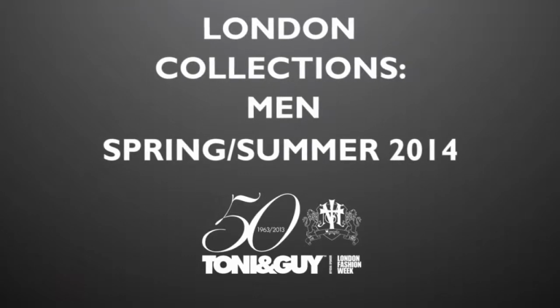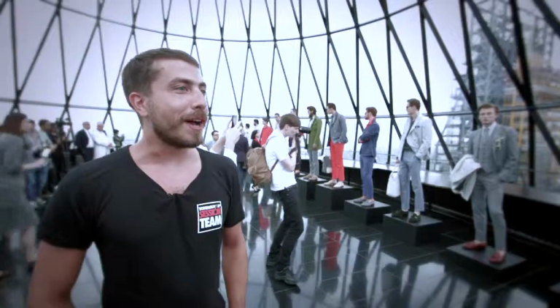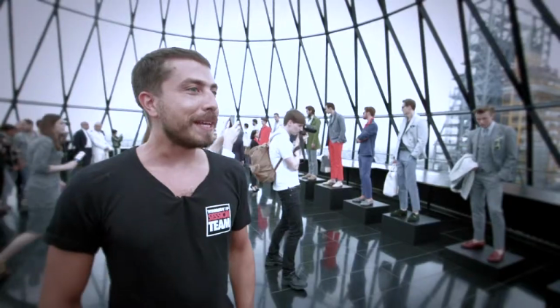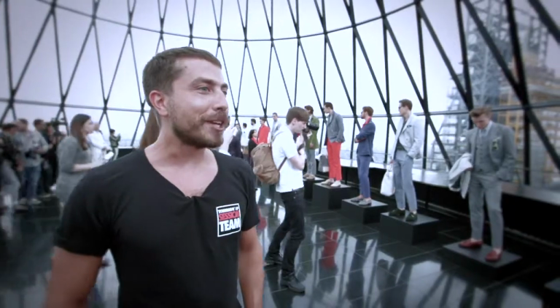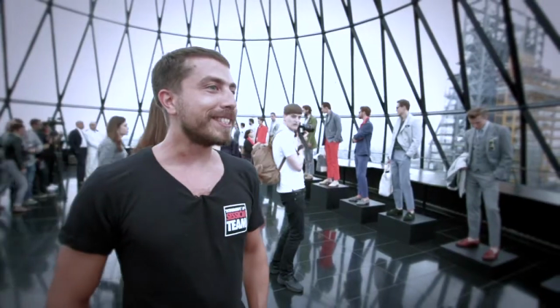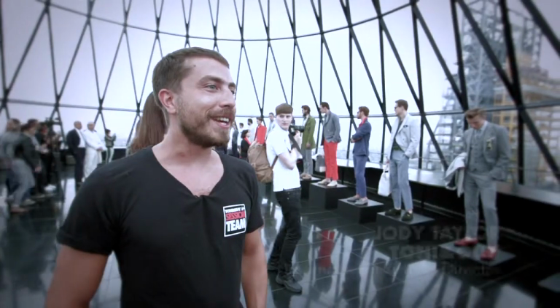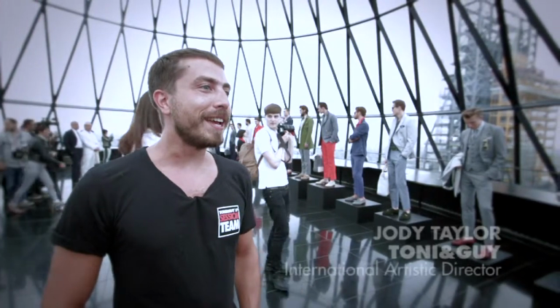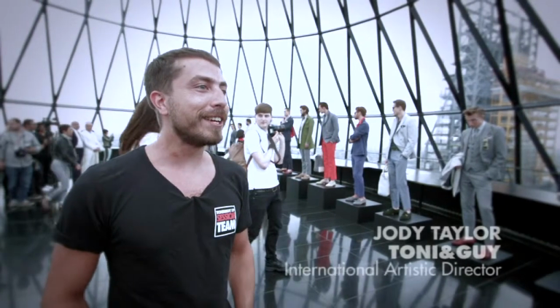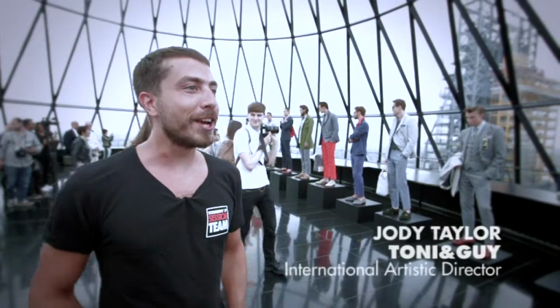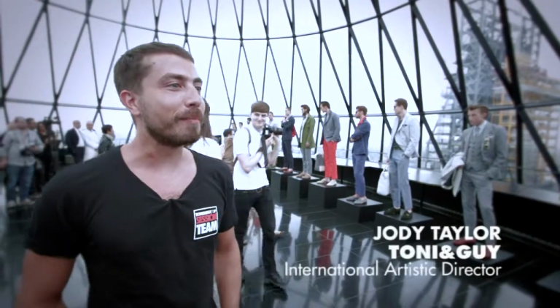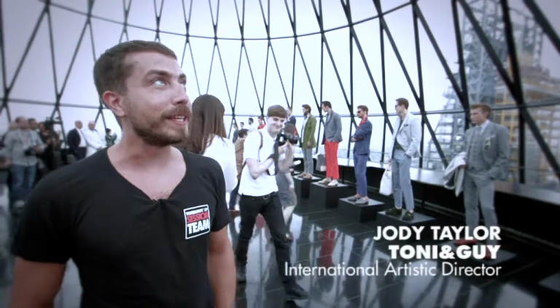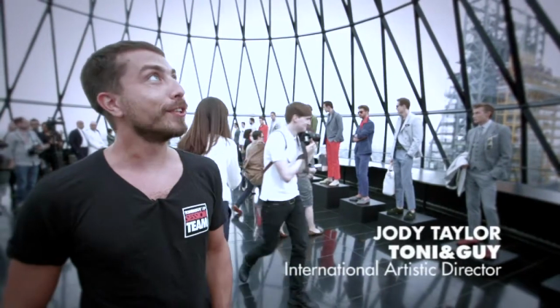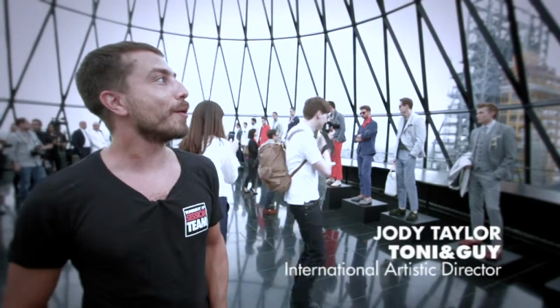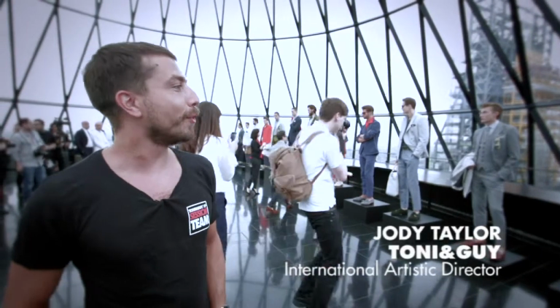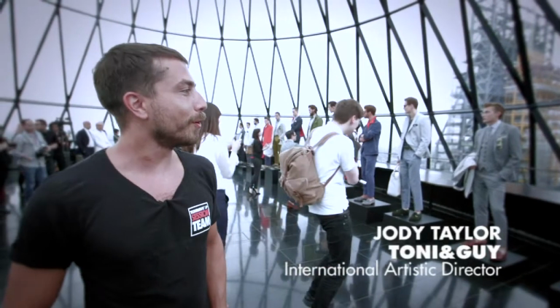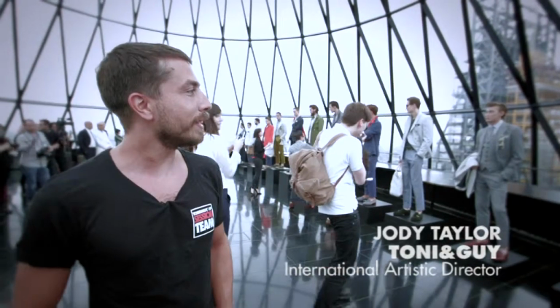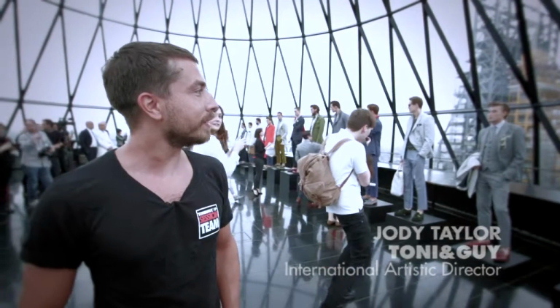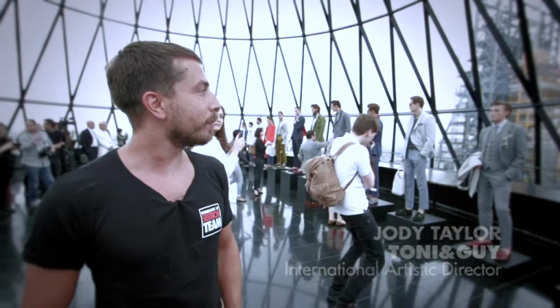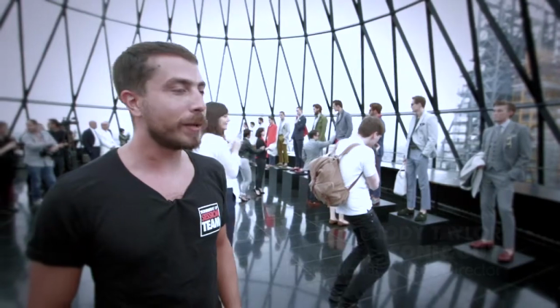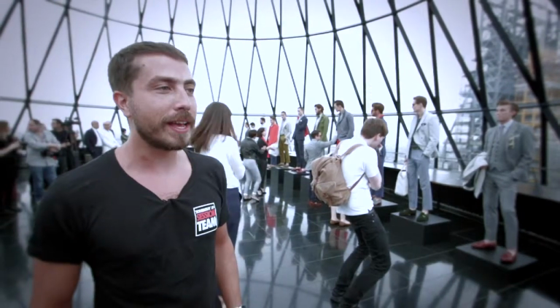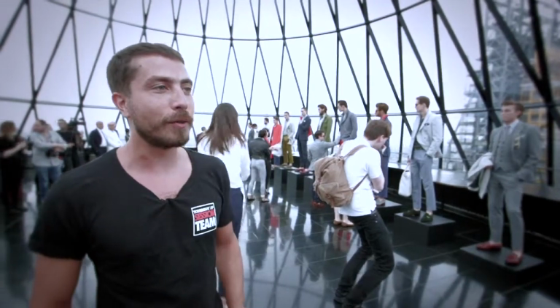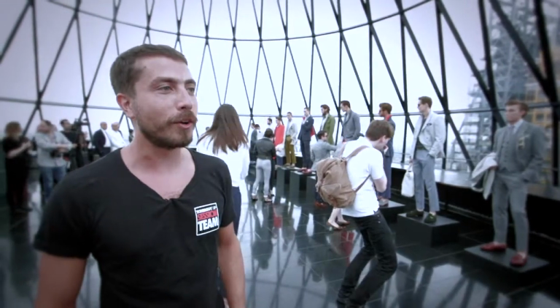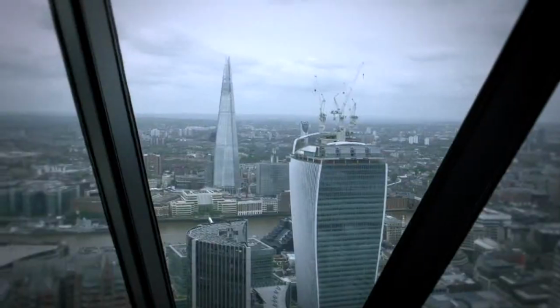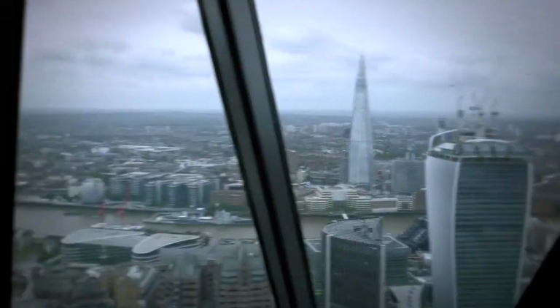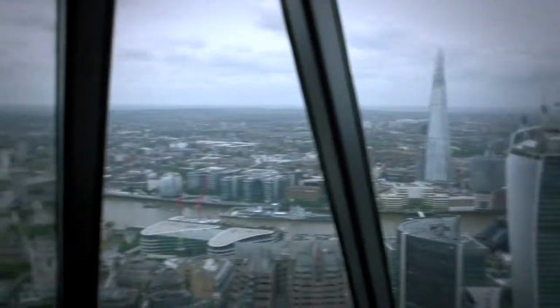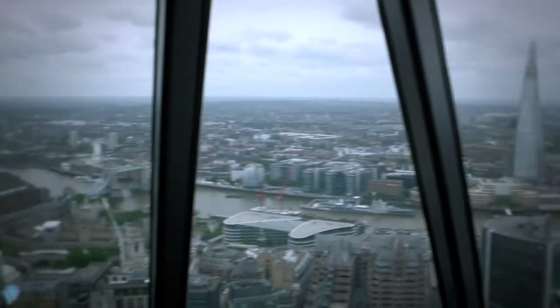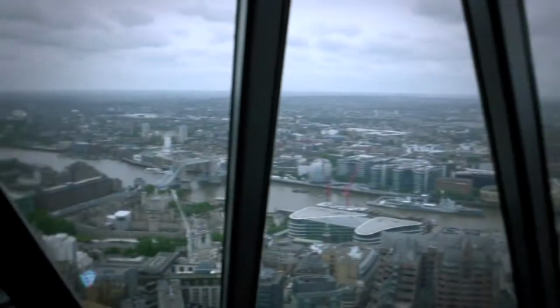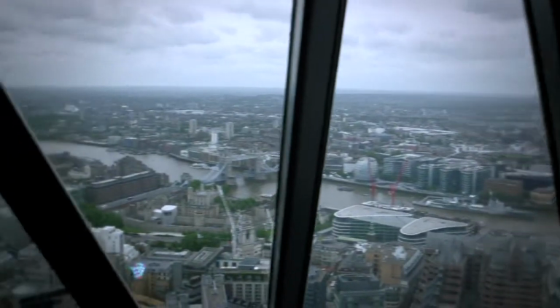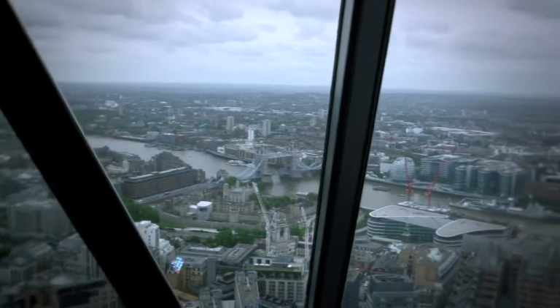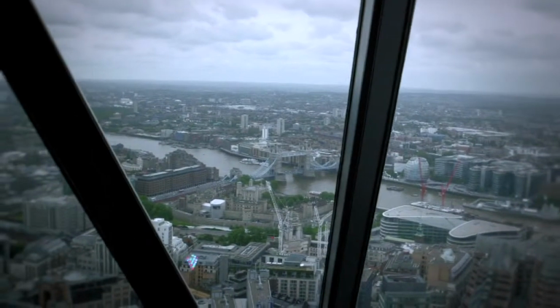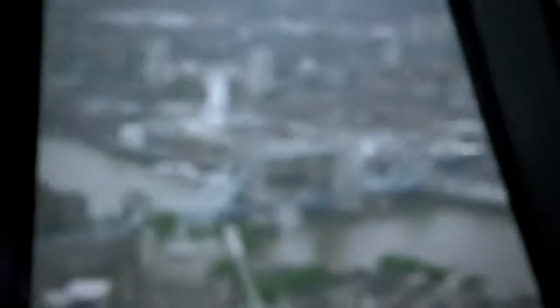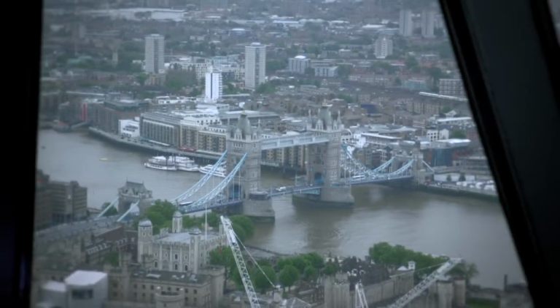Hi, my name's Jodie Taylor and we're here in the Gherkin building on the top floor in London, doing the hair for a Hardy Amies show for spring/summer 2014.